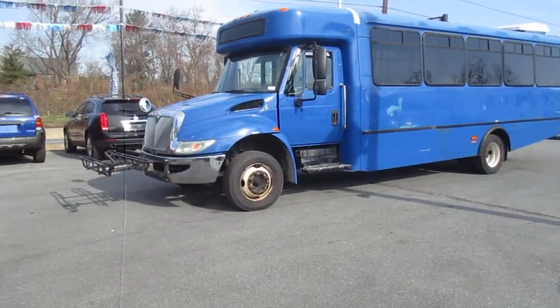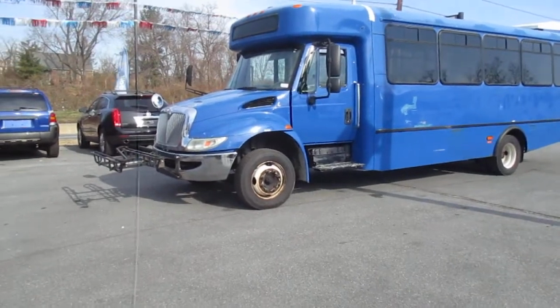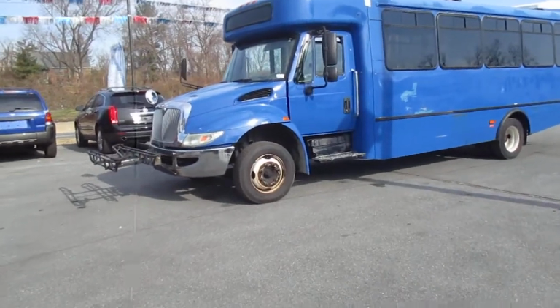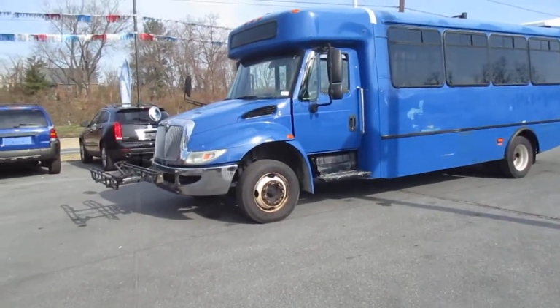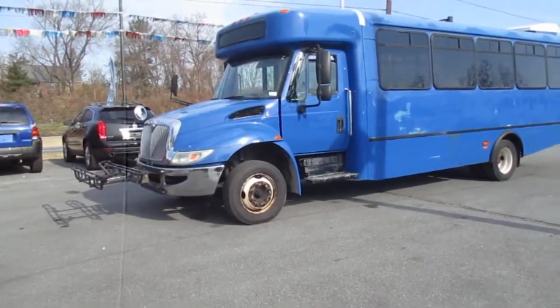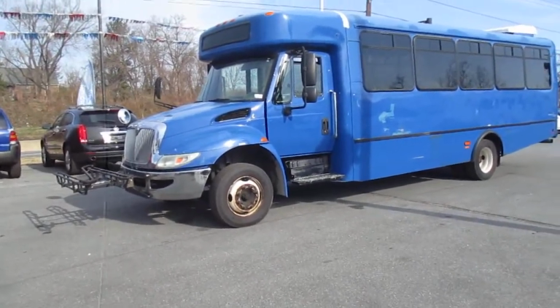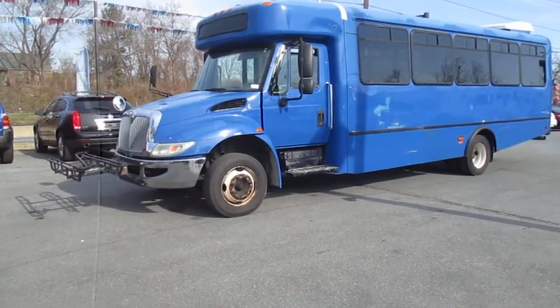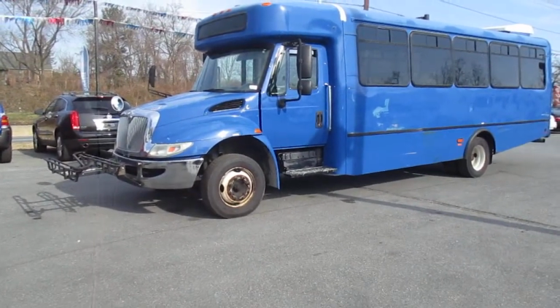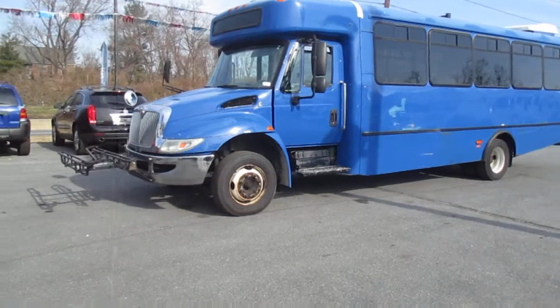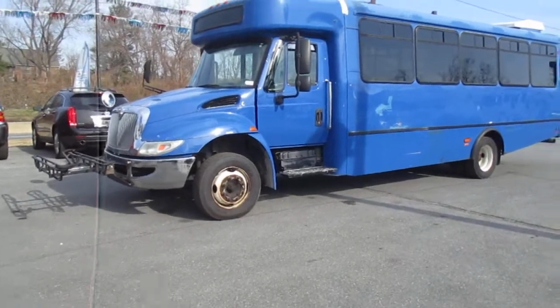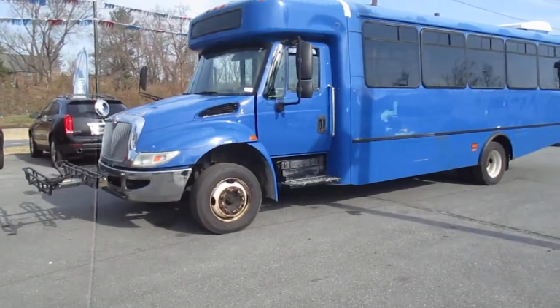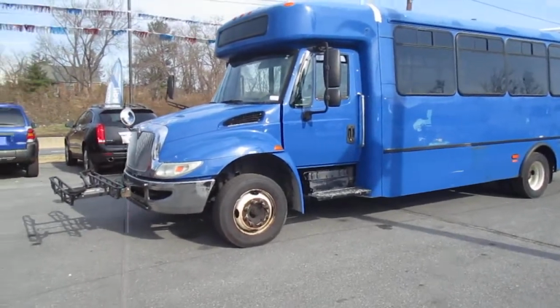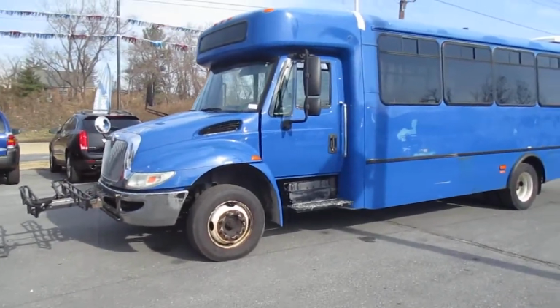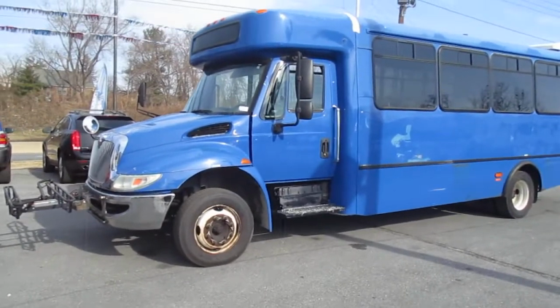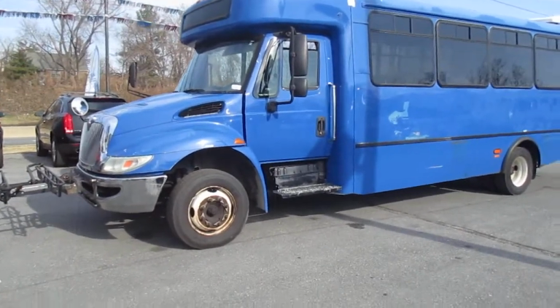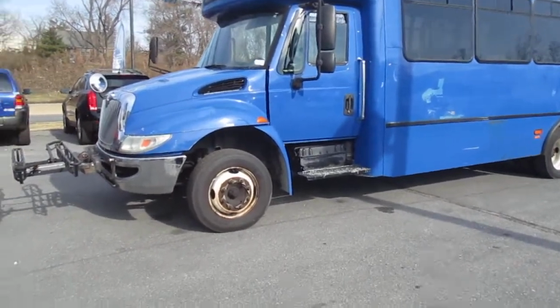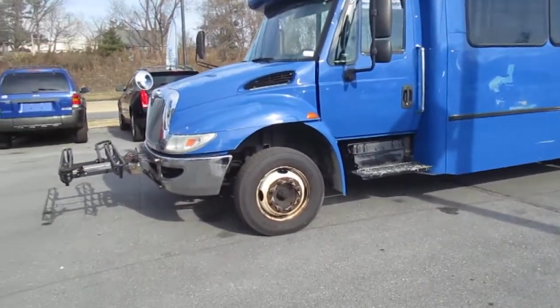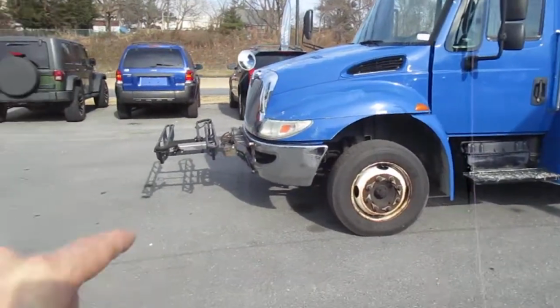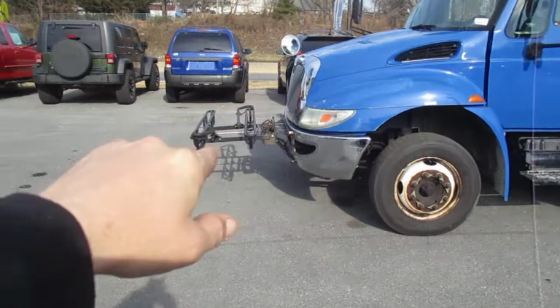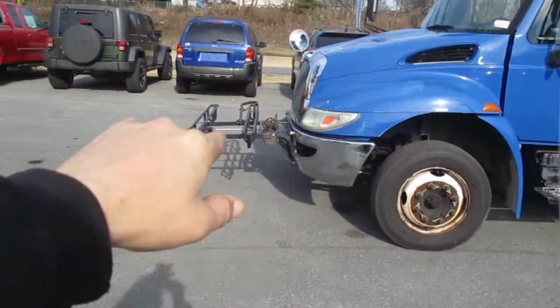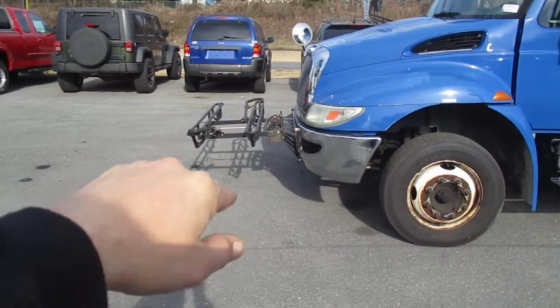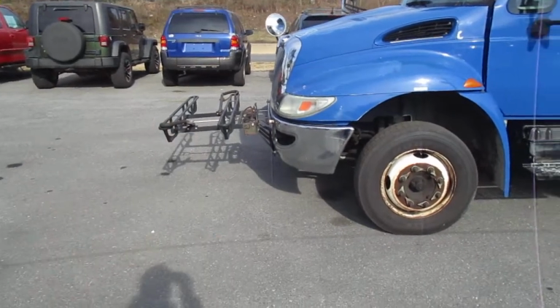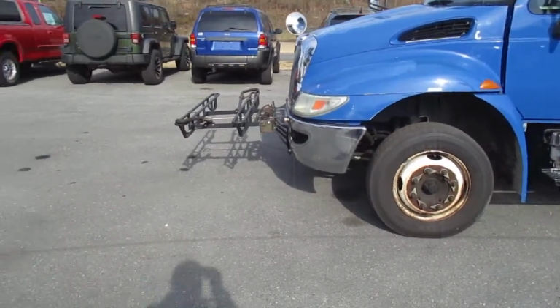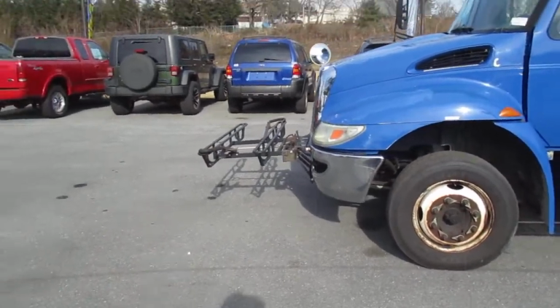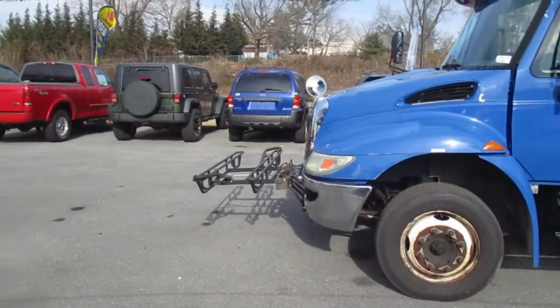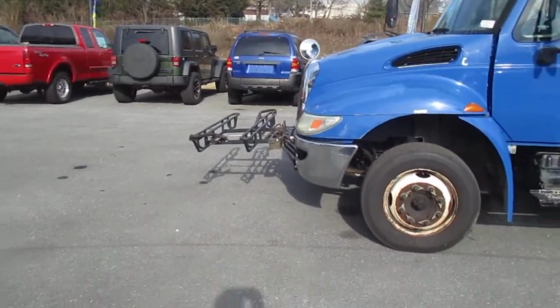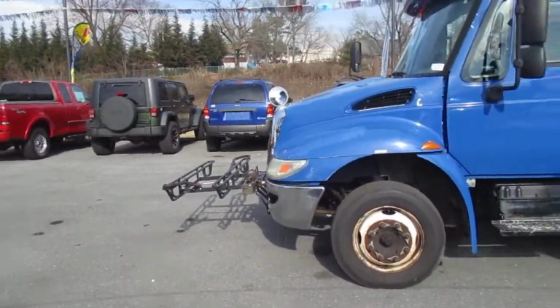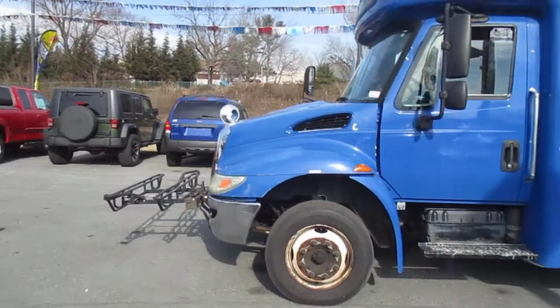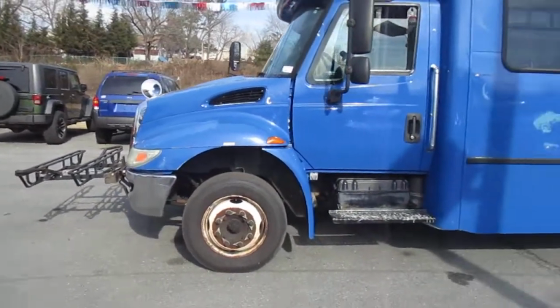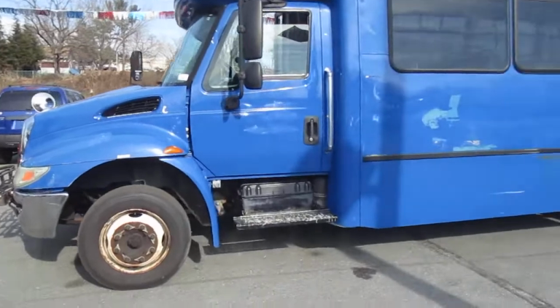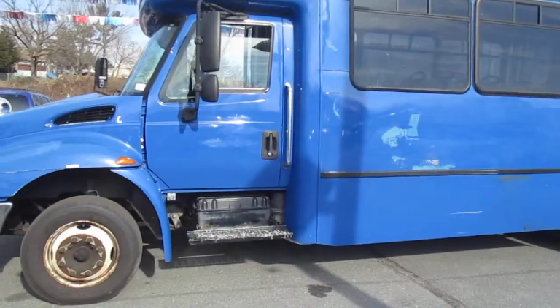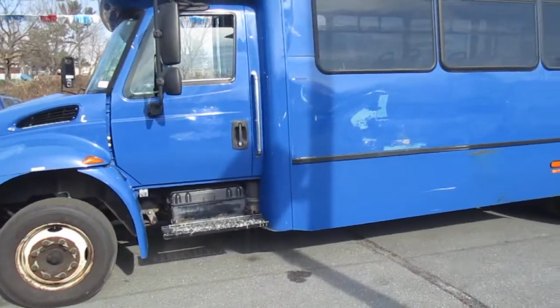Going up for auction today is a 2008 International 3200 shuttle bus with handicap accessible. It does have the front bicycle rack up front that can fold up and I'll show you that as we walk around. You can hear this truck is running right now.